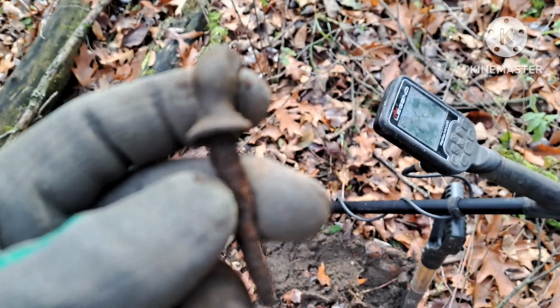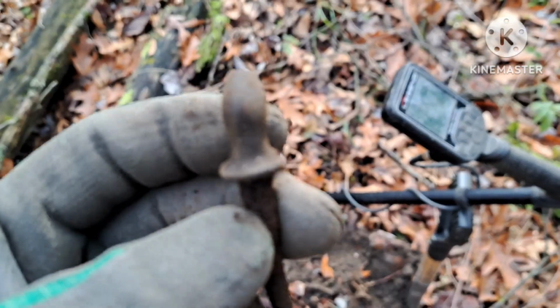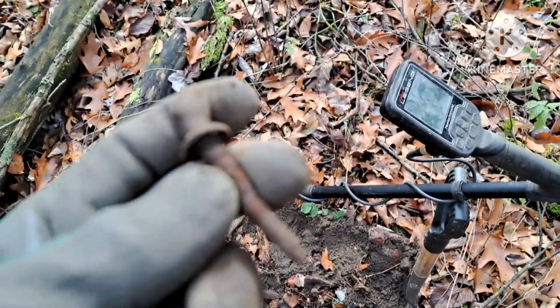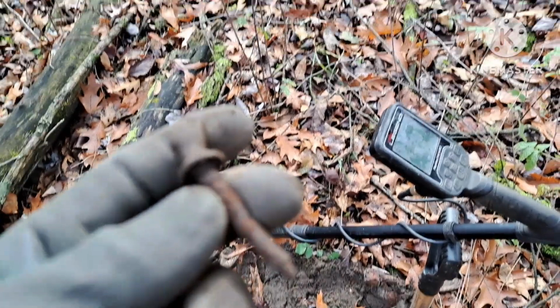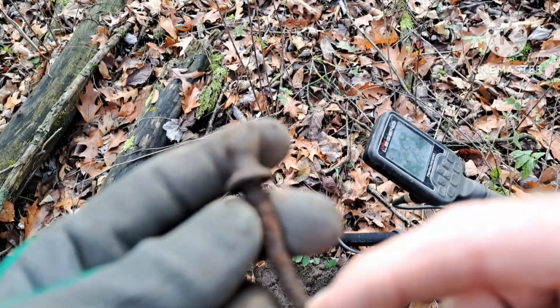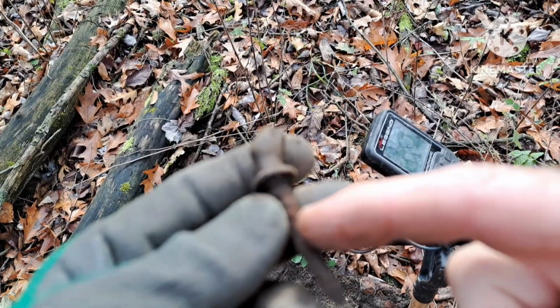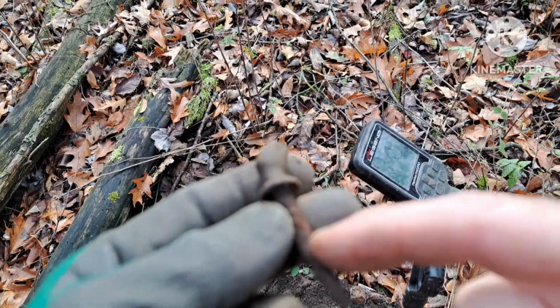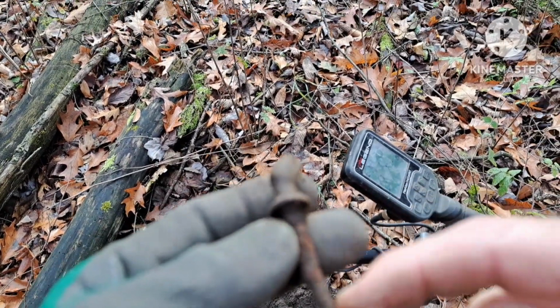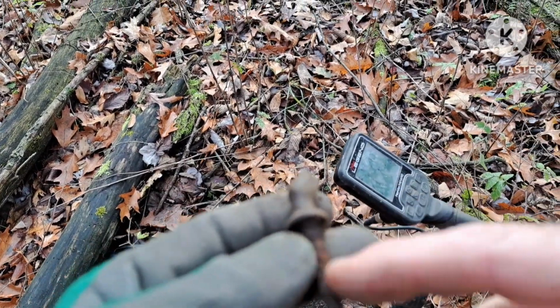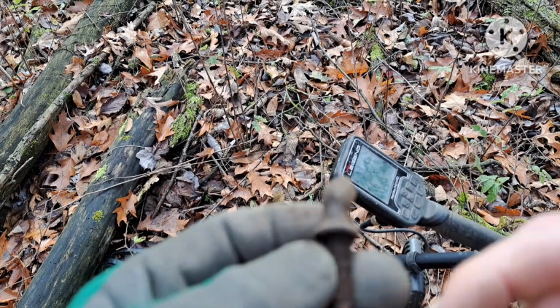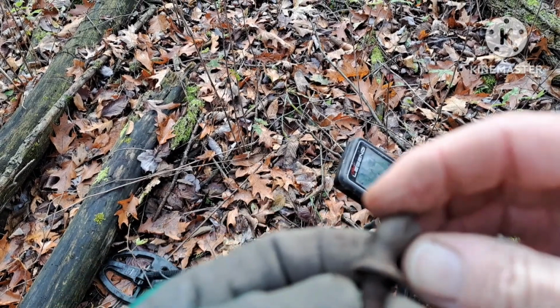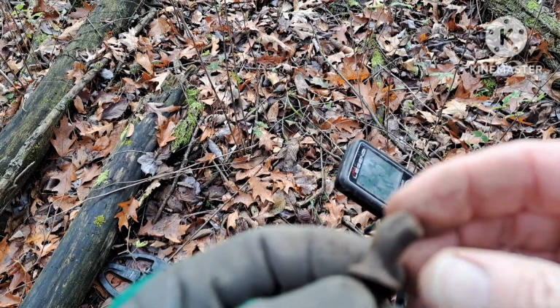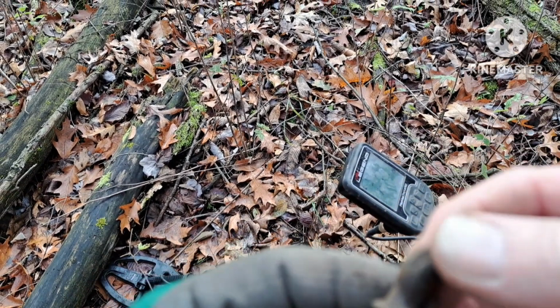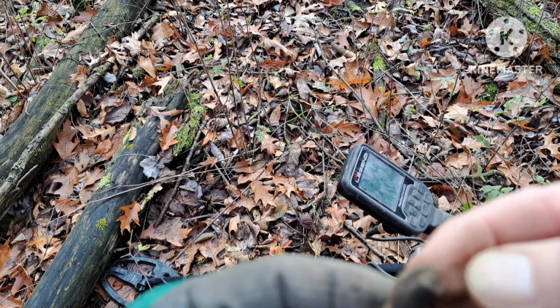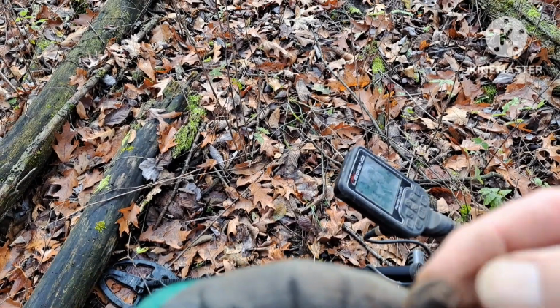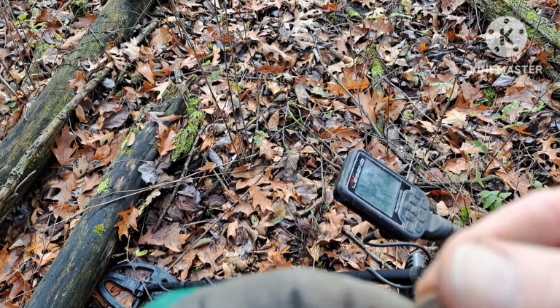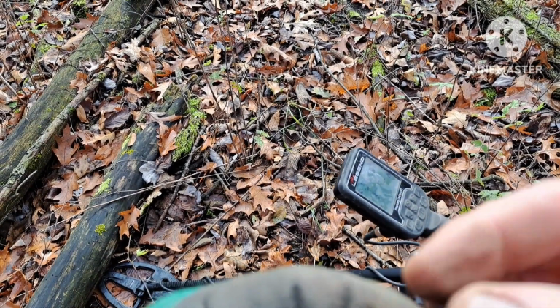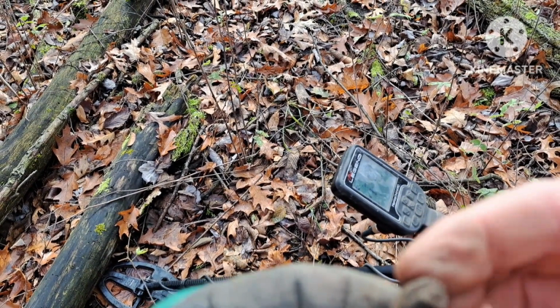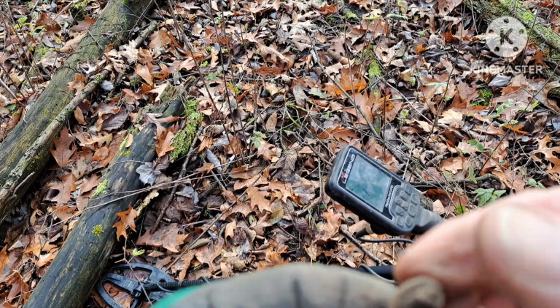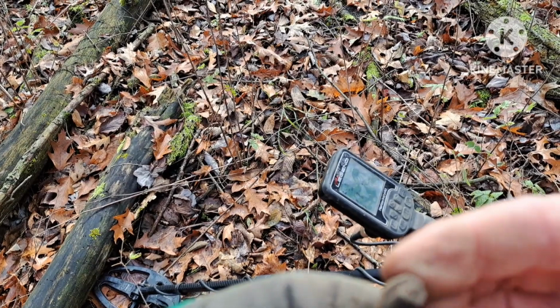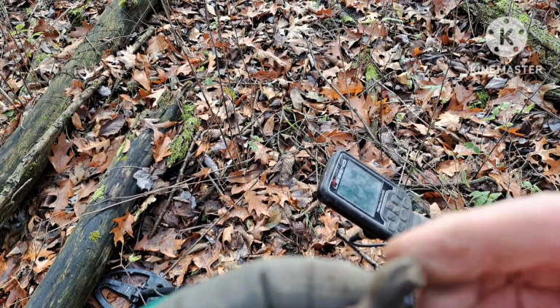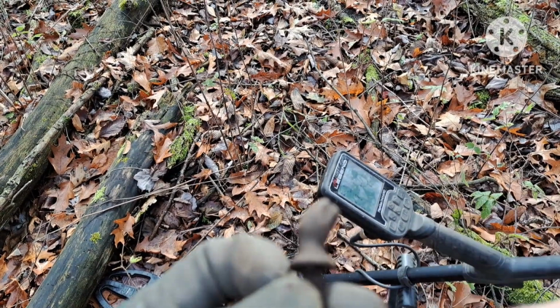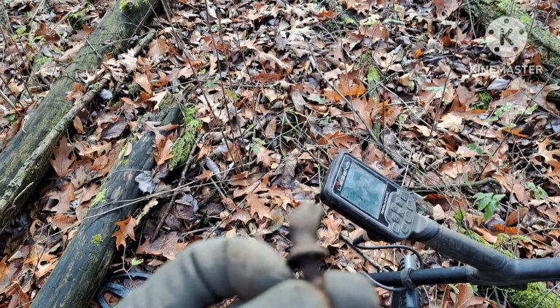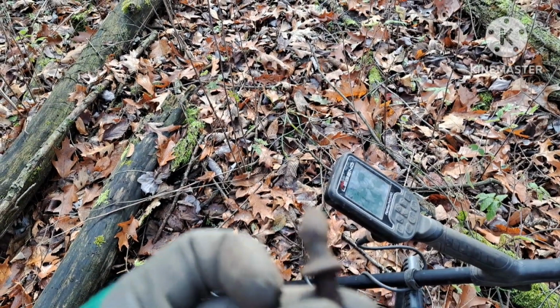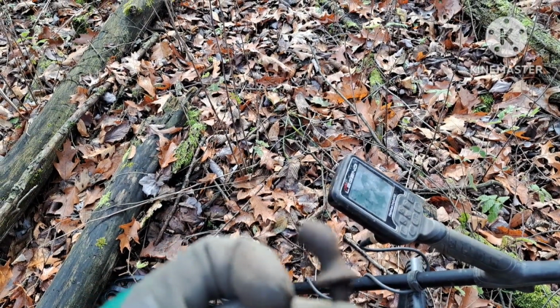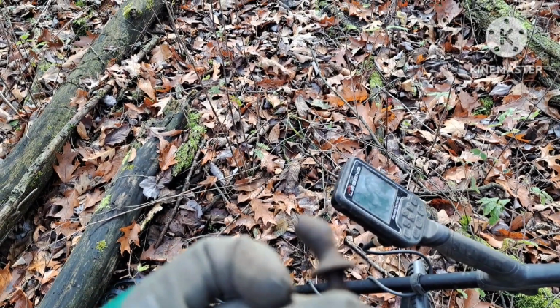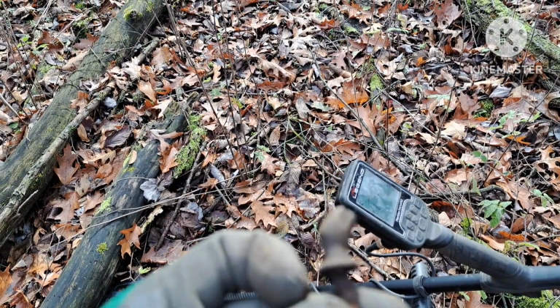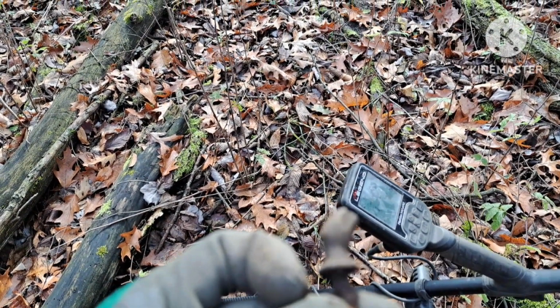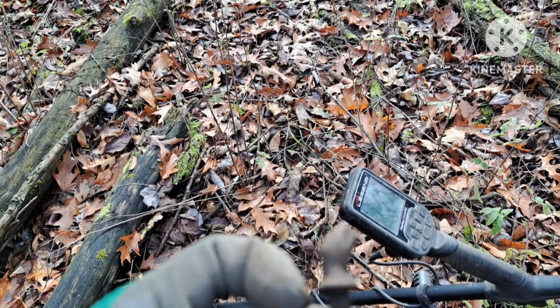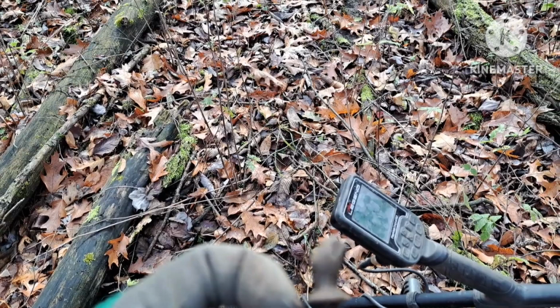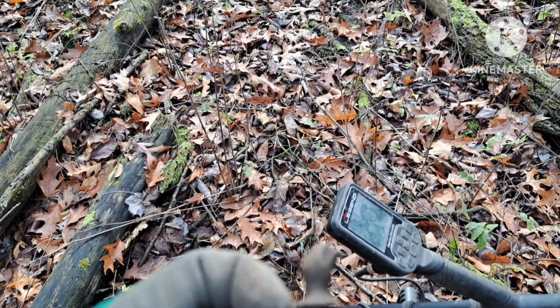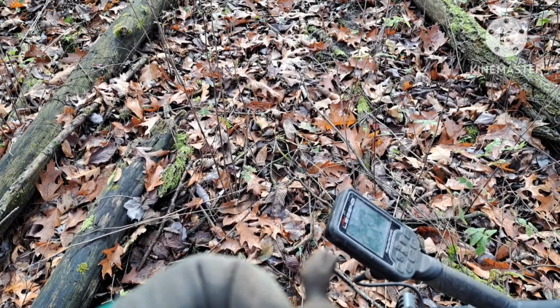I'm not sure what this target is — it has a screw on one end, and it looks like it was broken off on the other end. Not quite sure what that's all about.